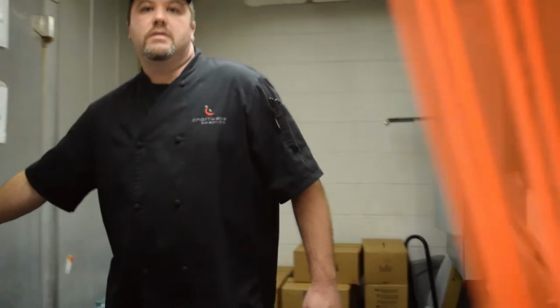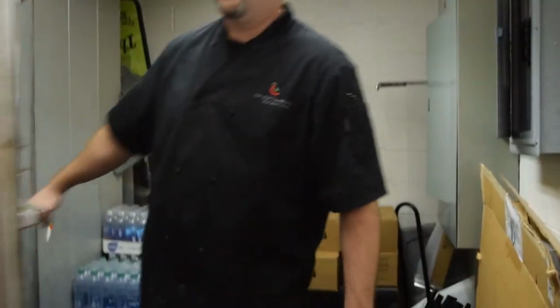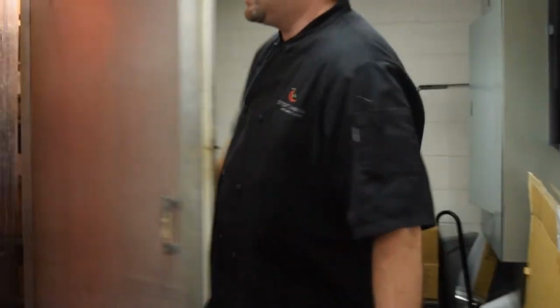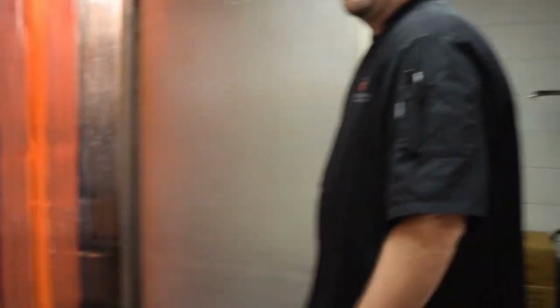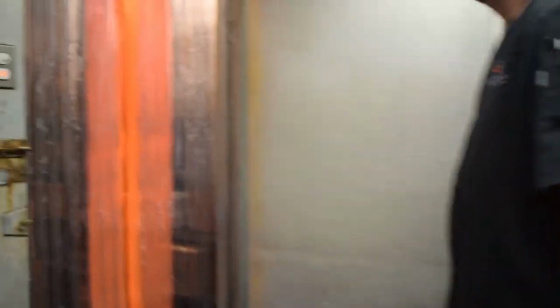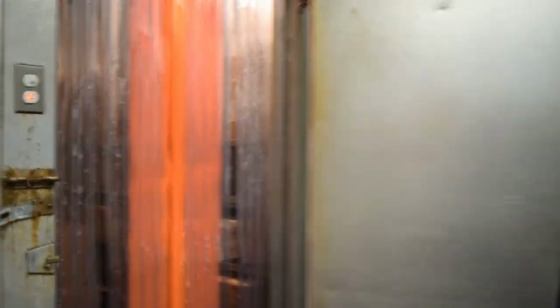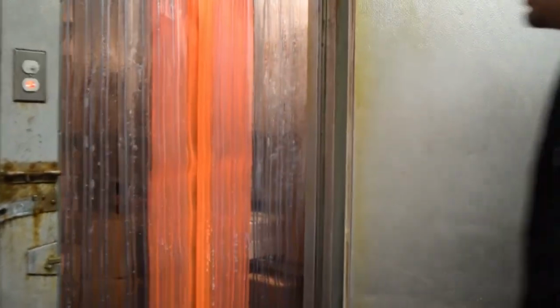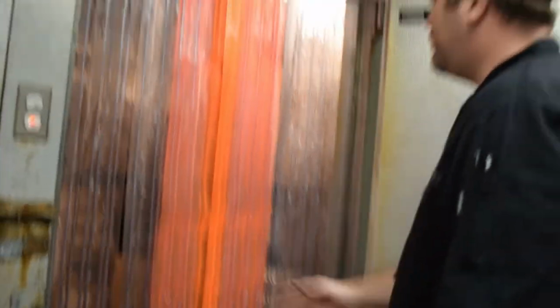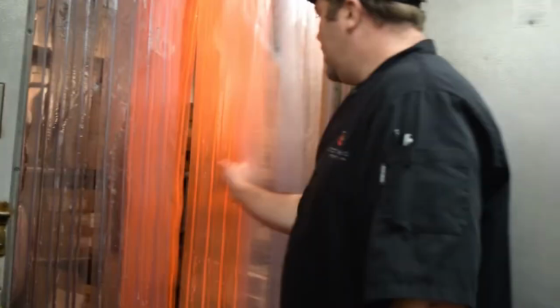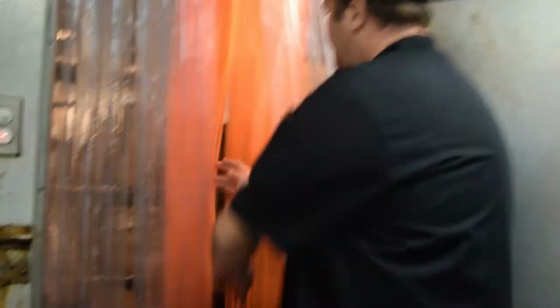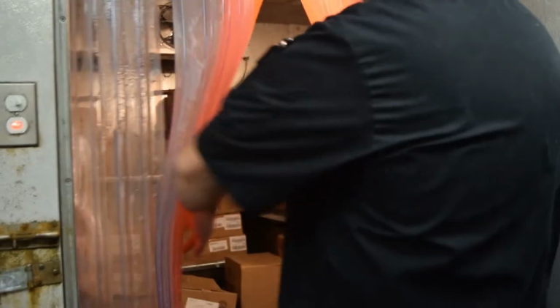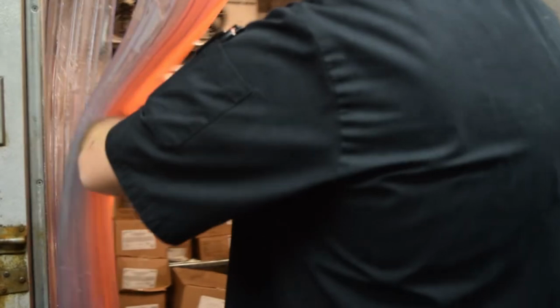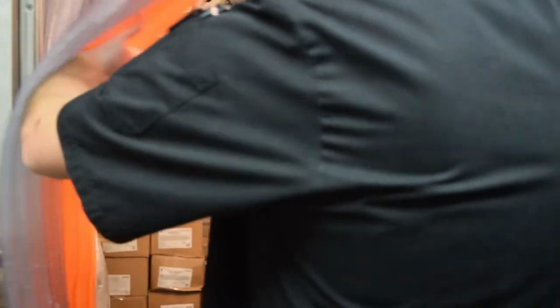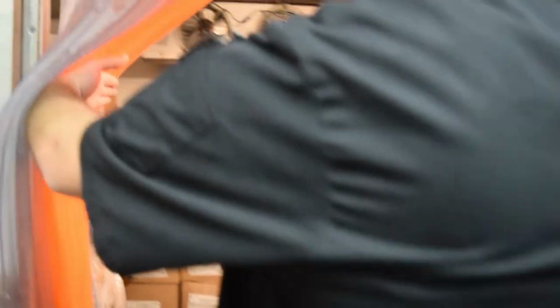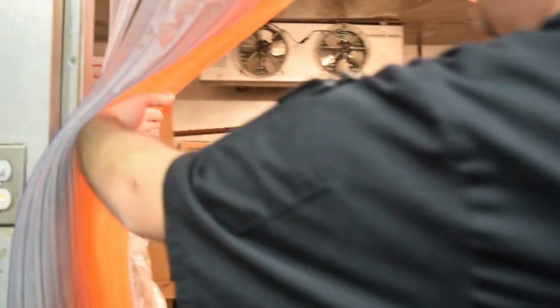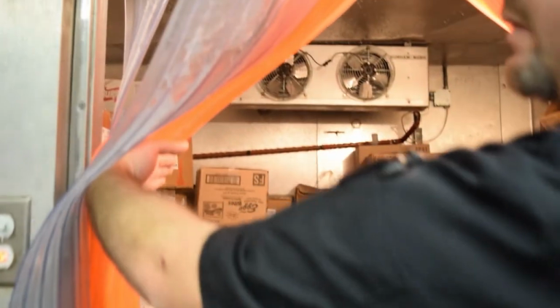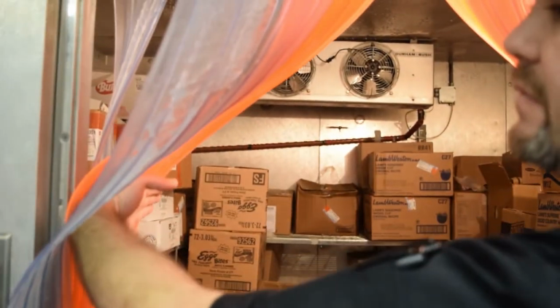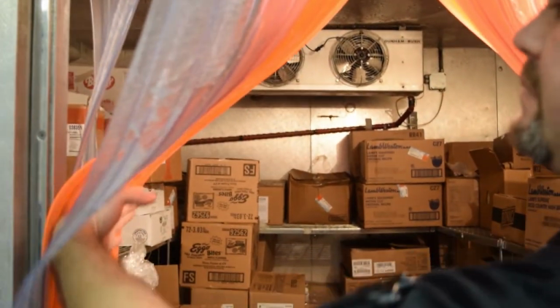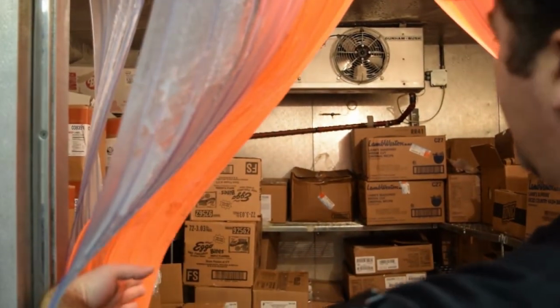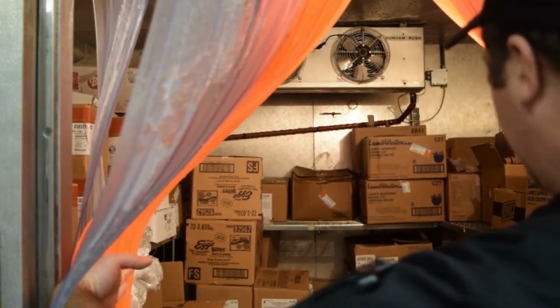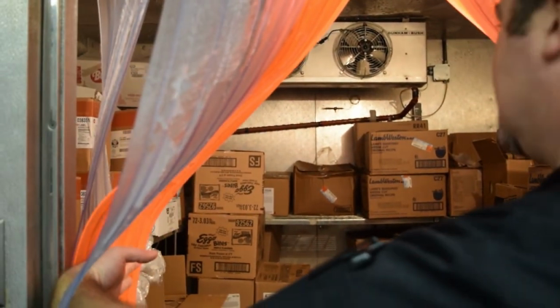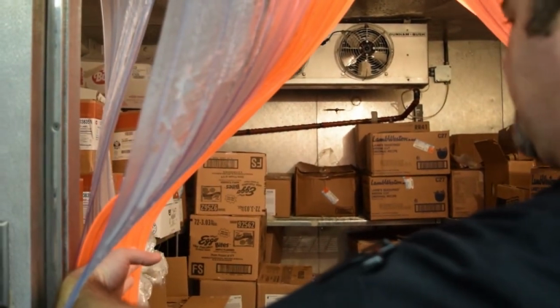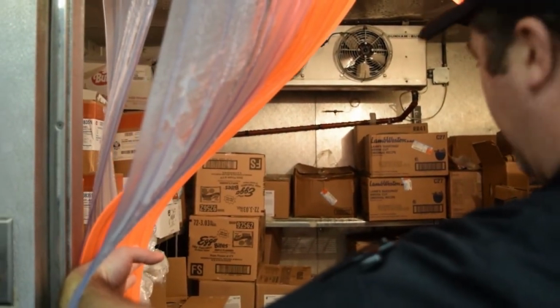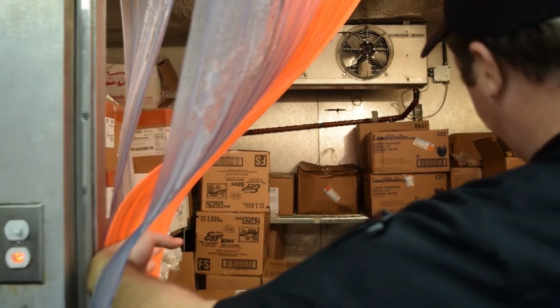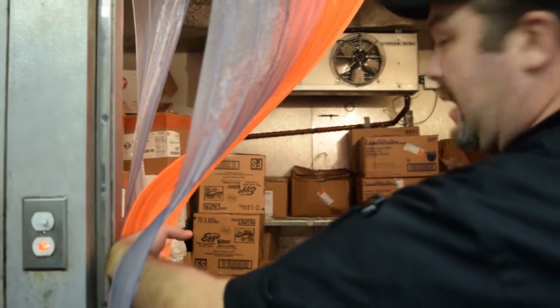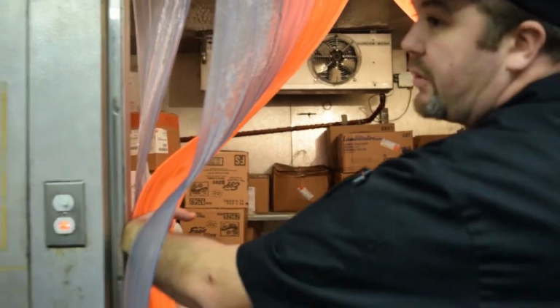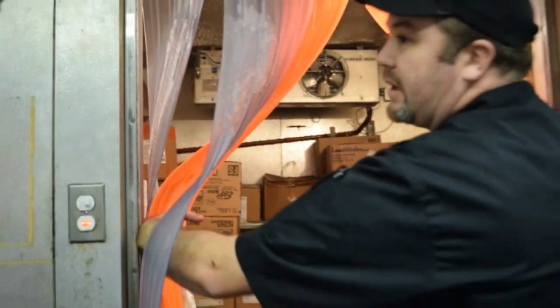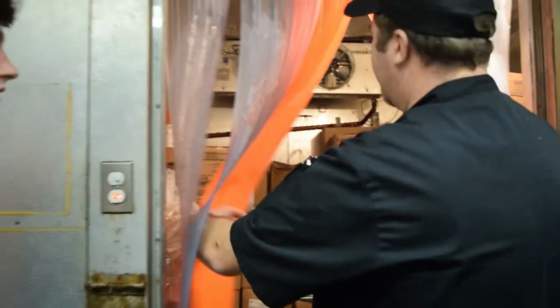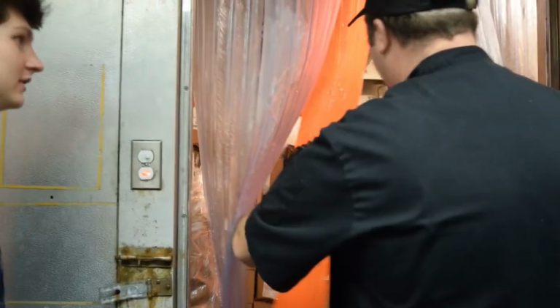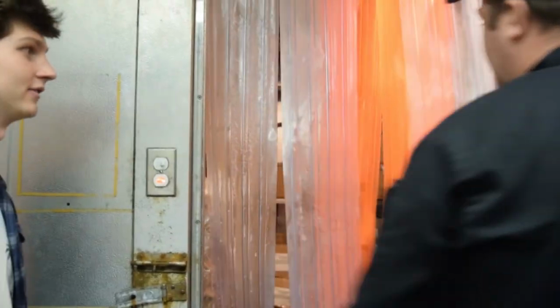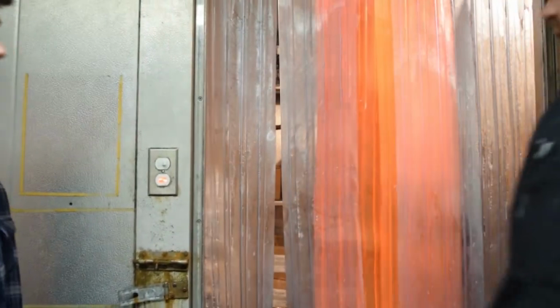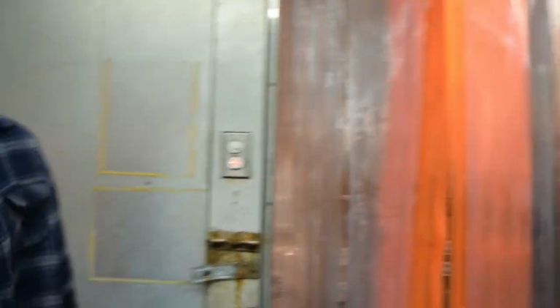This is a freezer — this is a walk-in freezer. This is where we keep most of the frozen food. And it gets pretty cold in there — yeah, I can feel it. About 10 below.